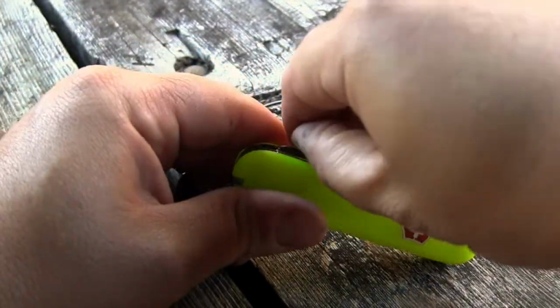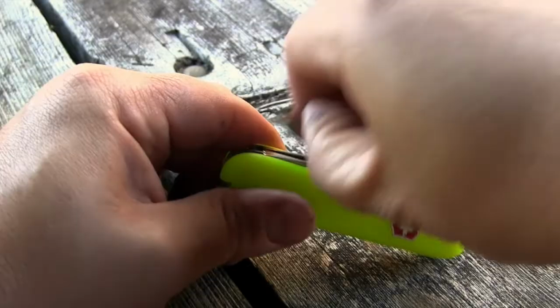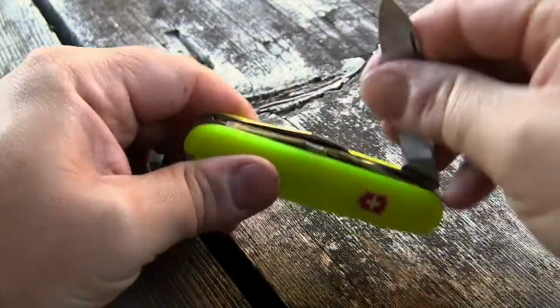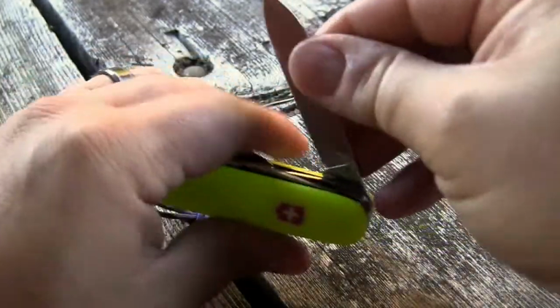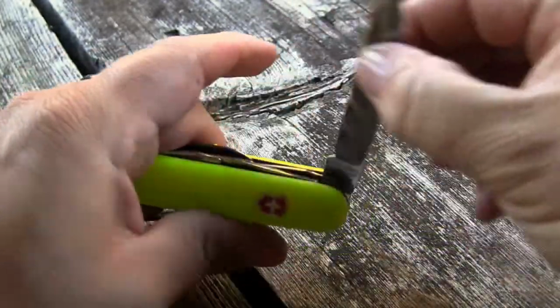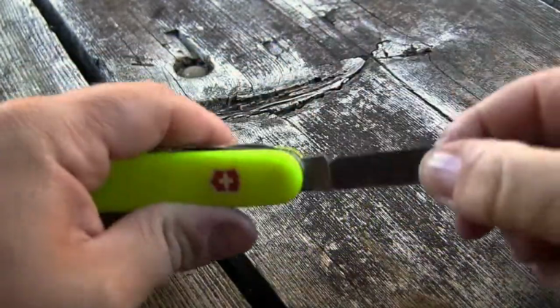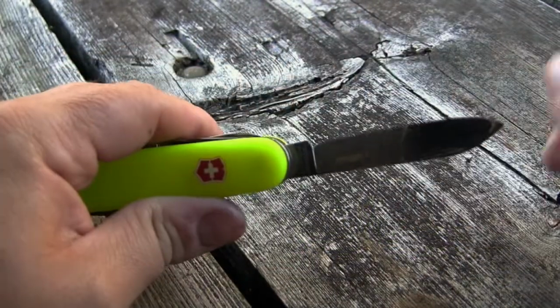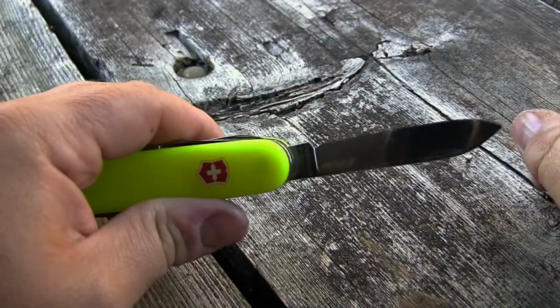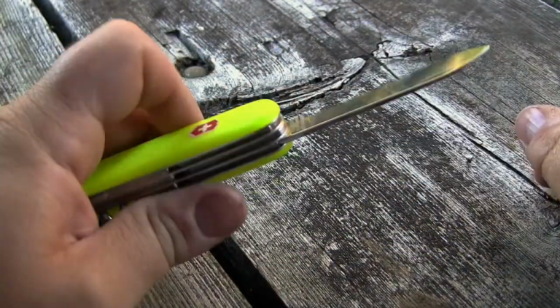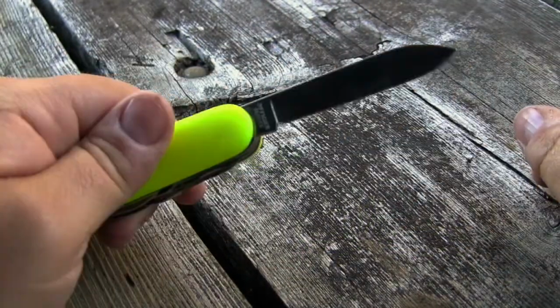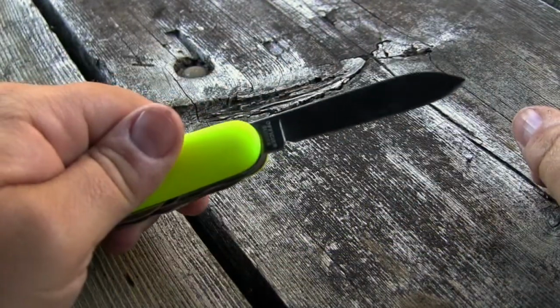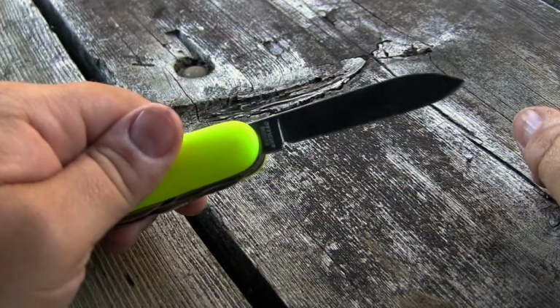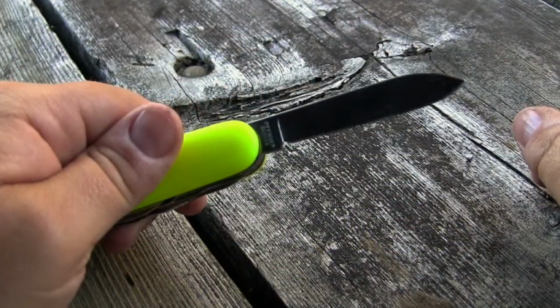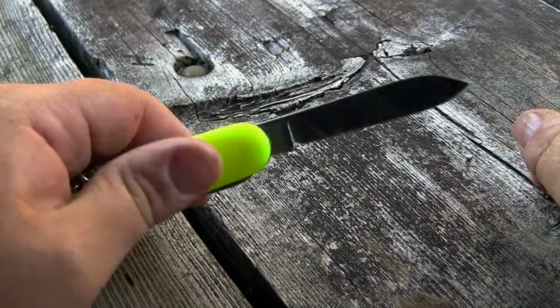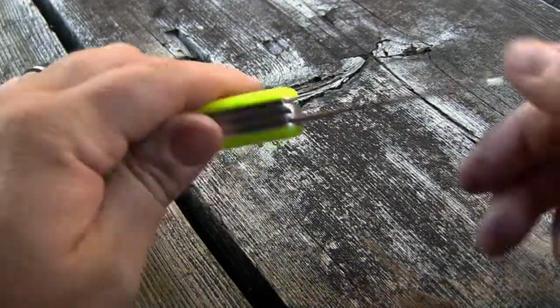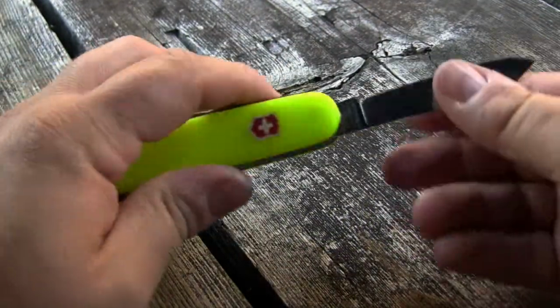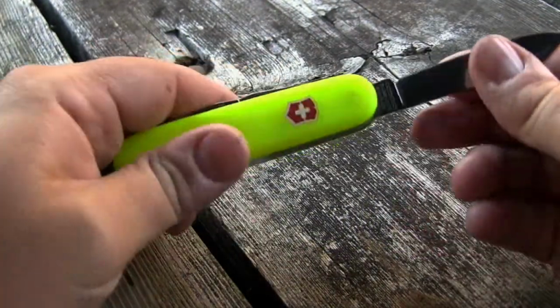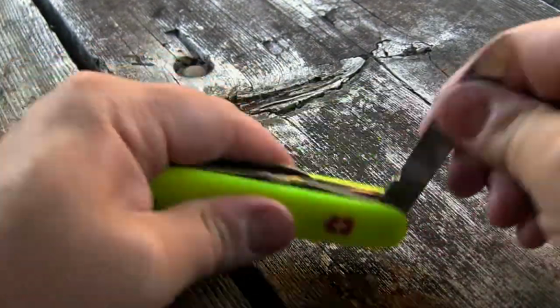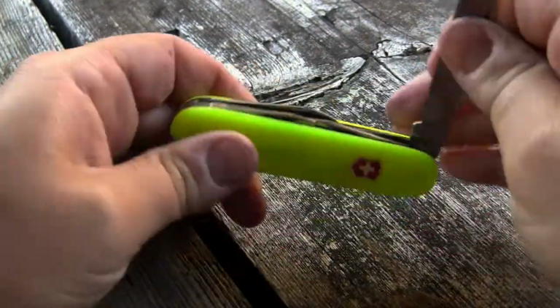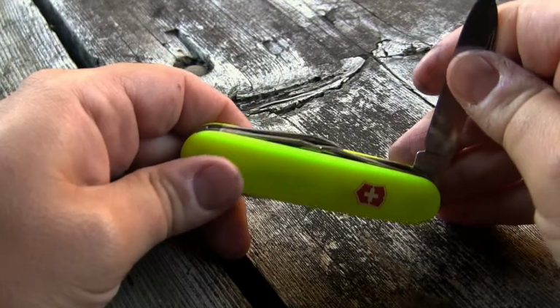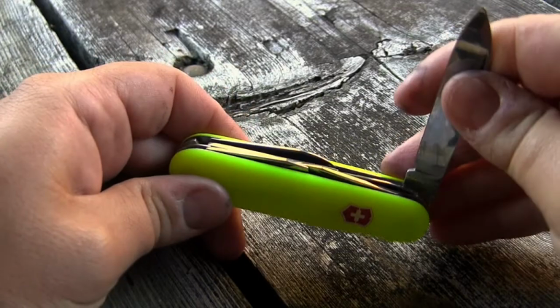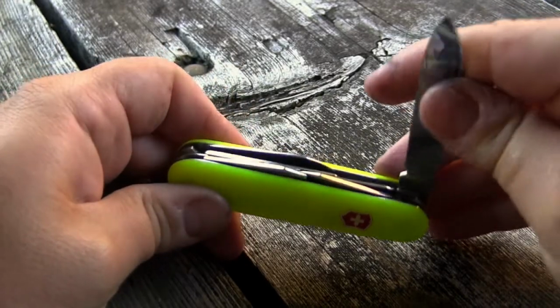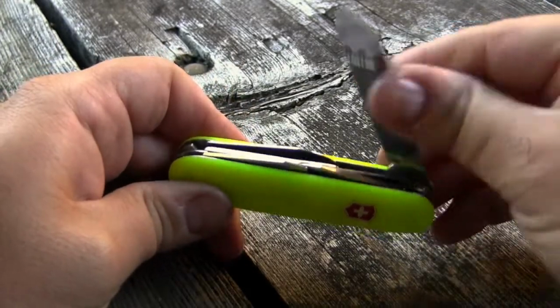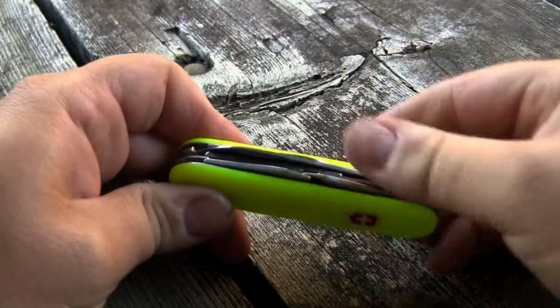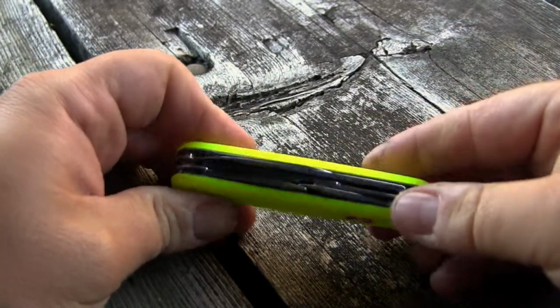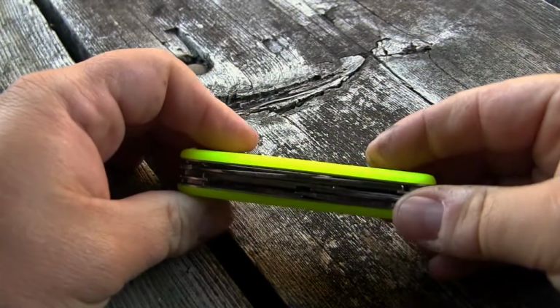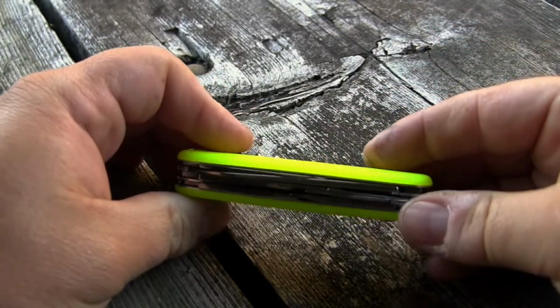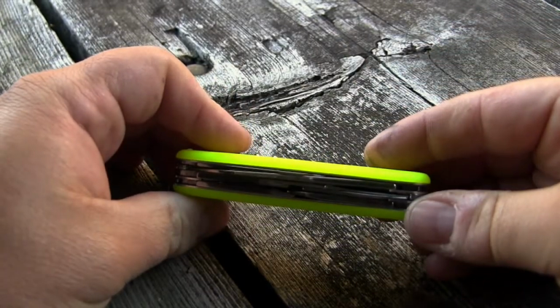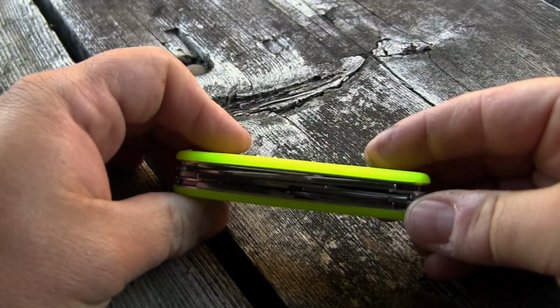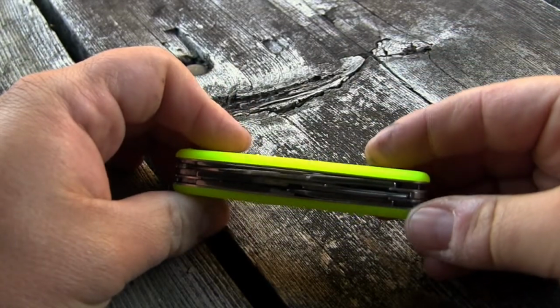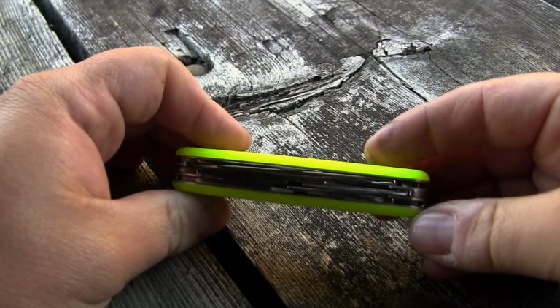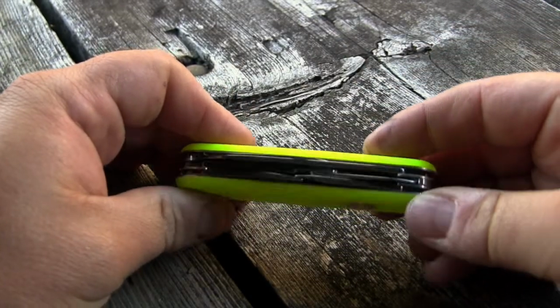We also have the large knife blade for this format, and that's it for this side.